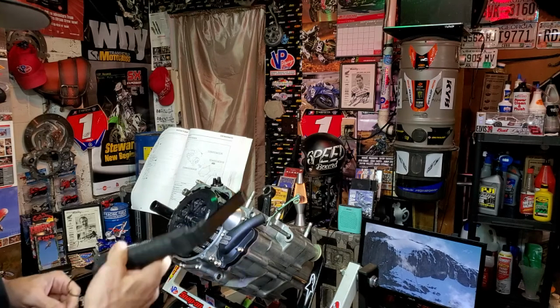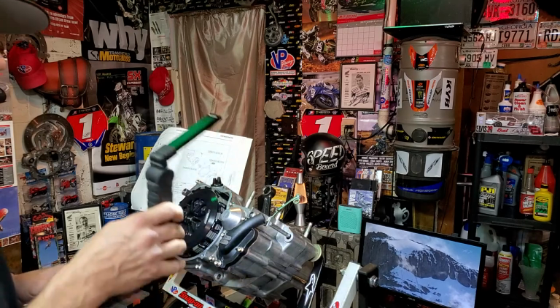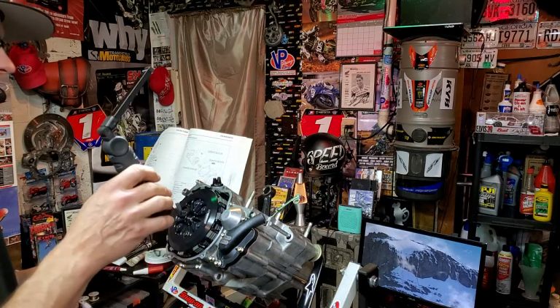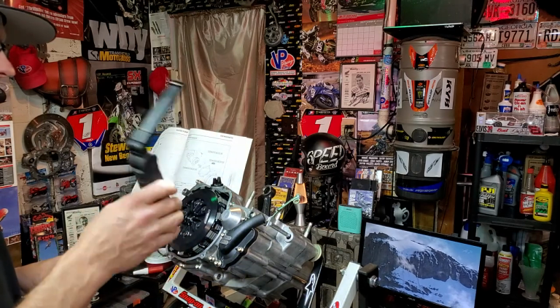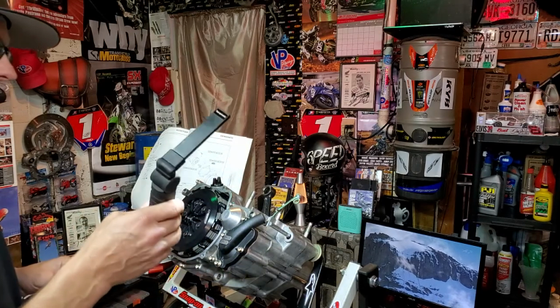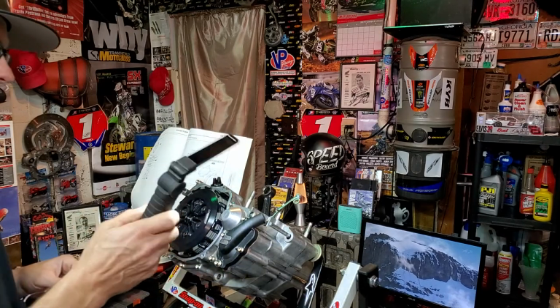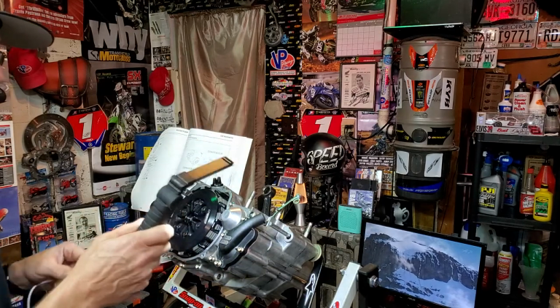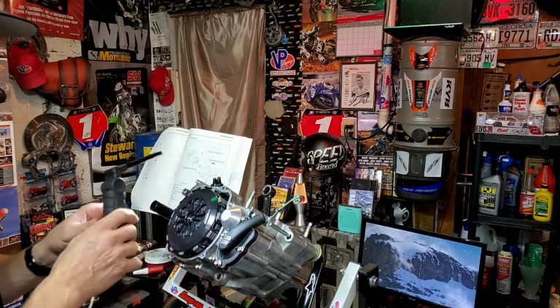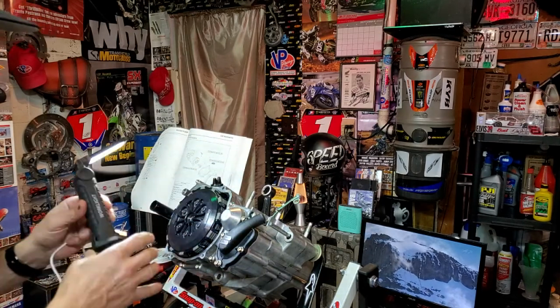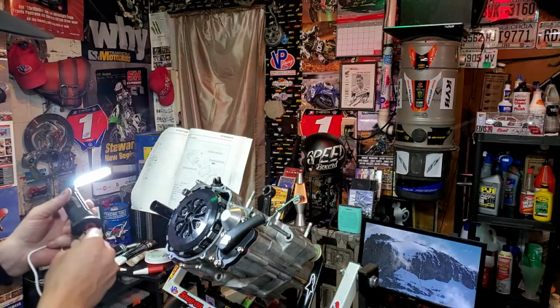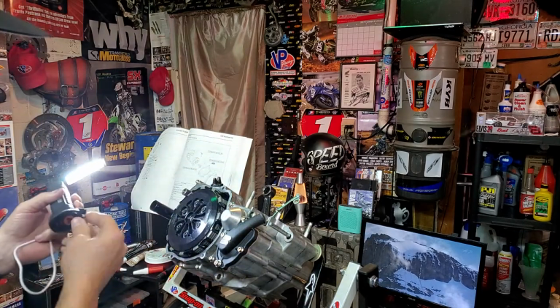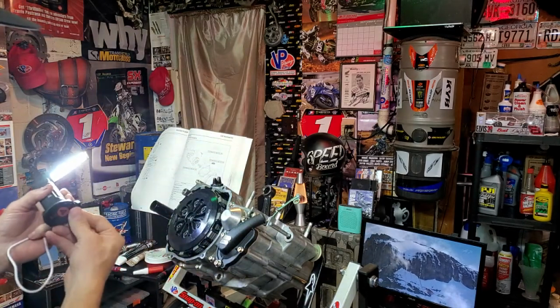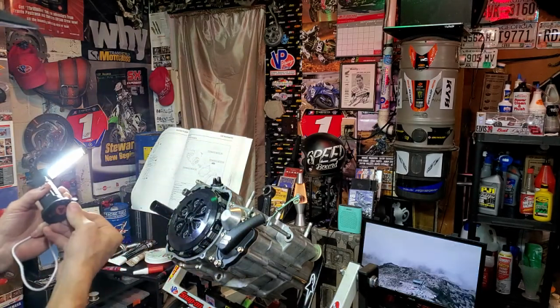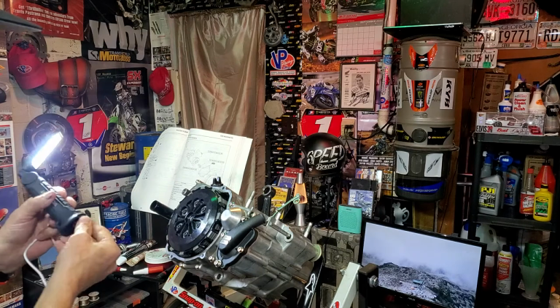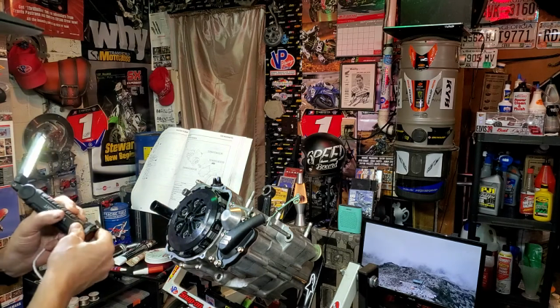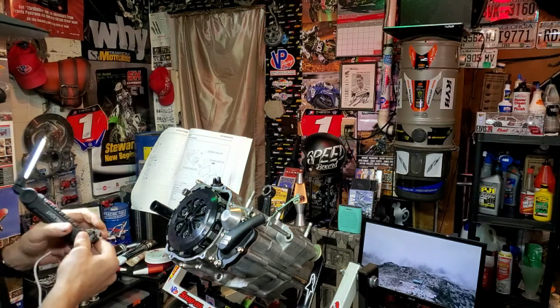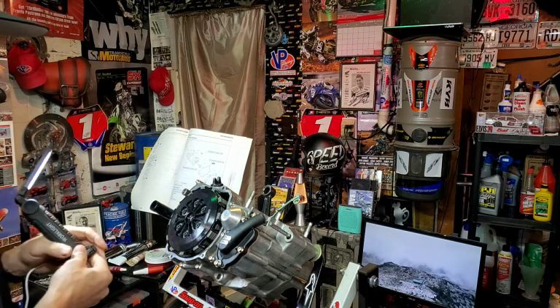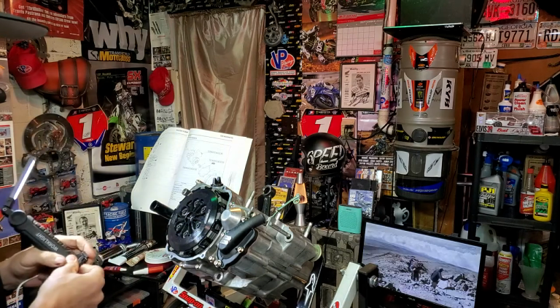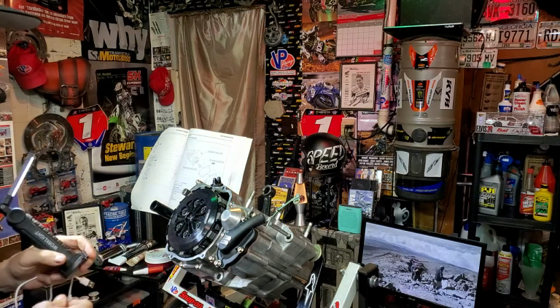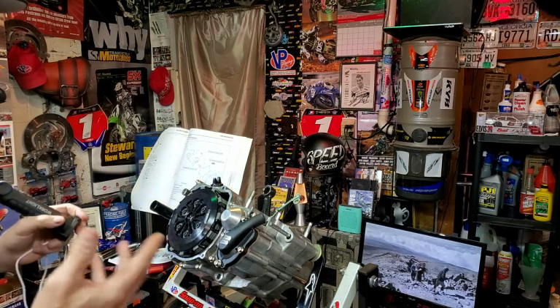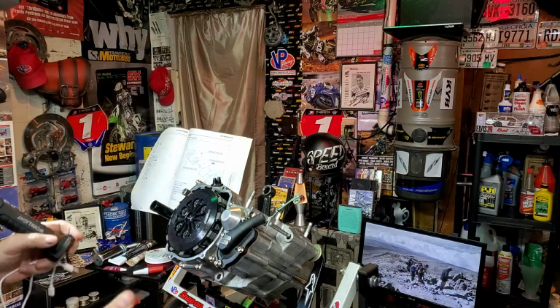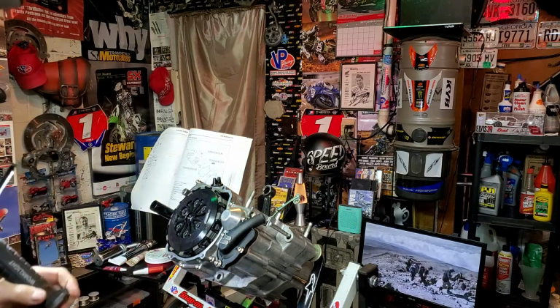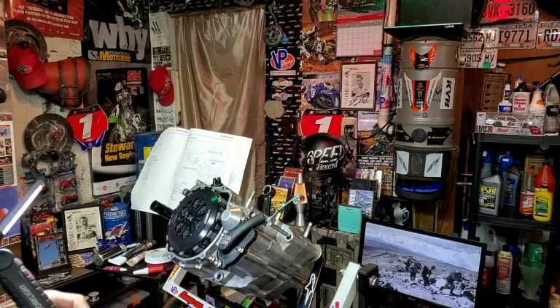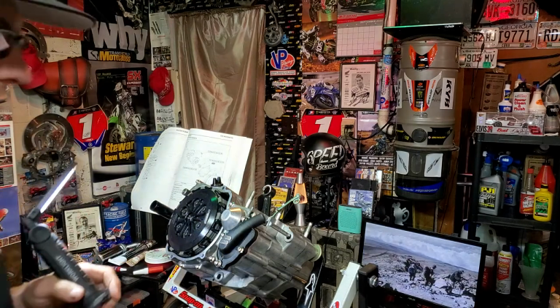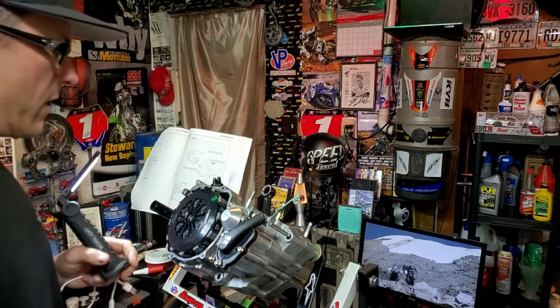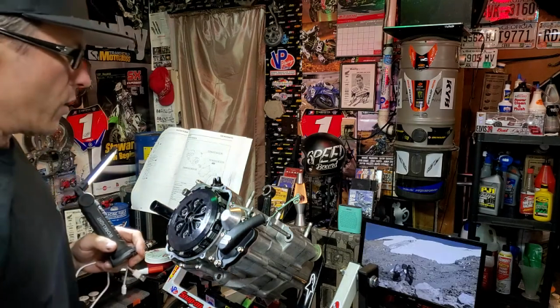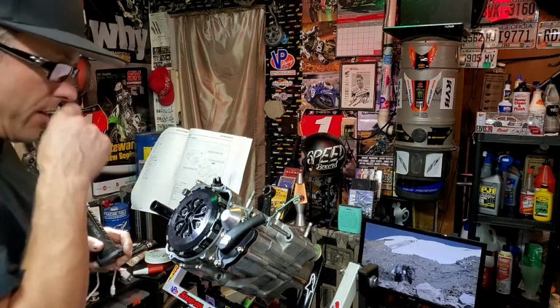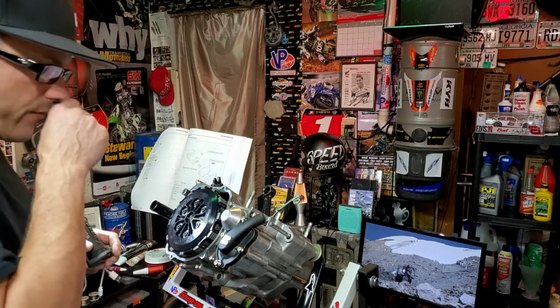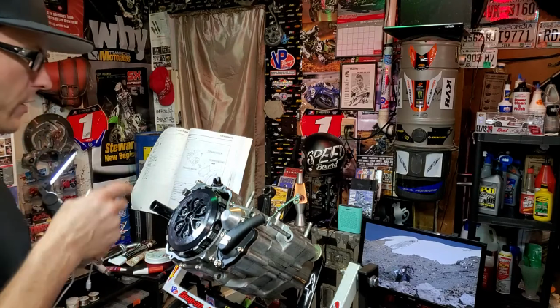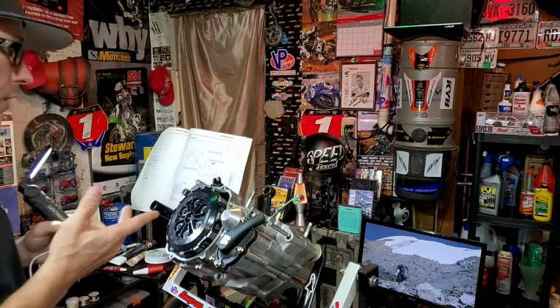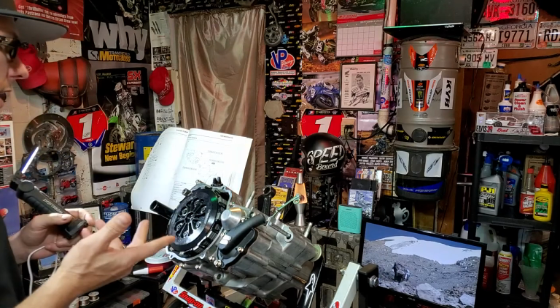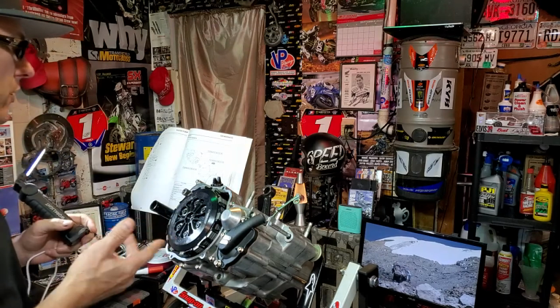Just wanted to show you this awesome little flashlight. Make sure you subscribe to our channel because we're always putting something on here that is hopefully helpful to you or entertaining to you.